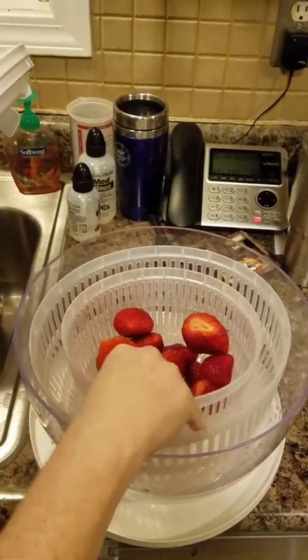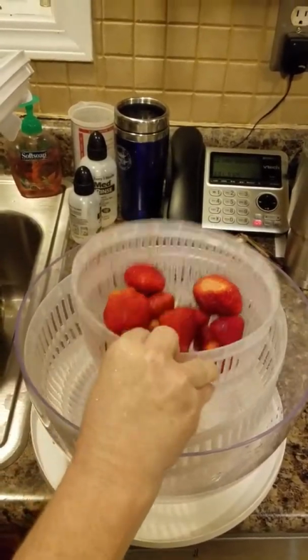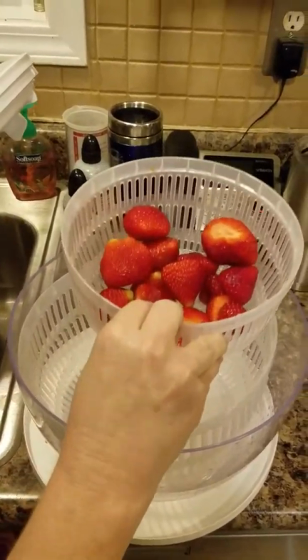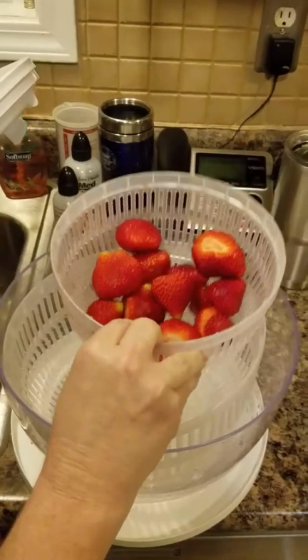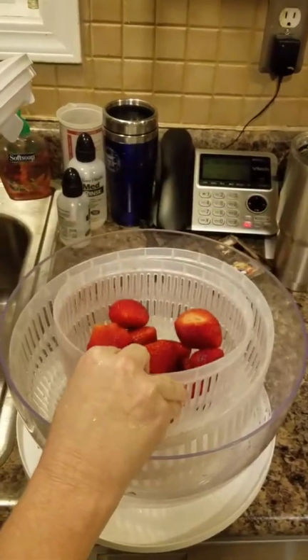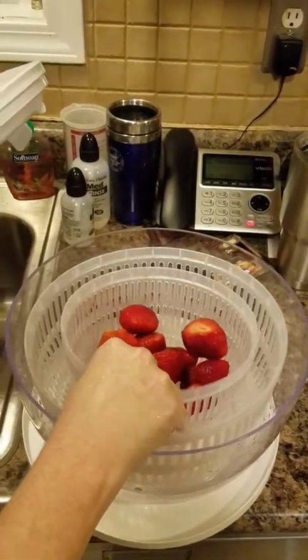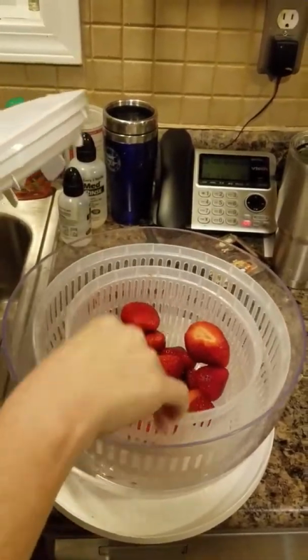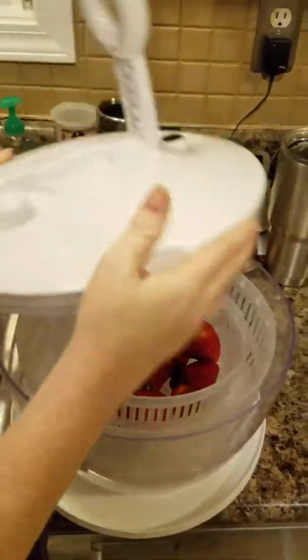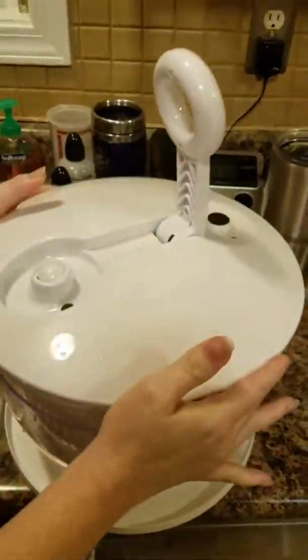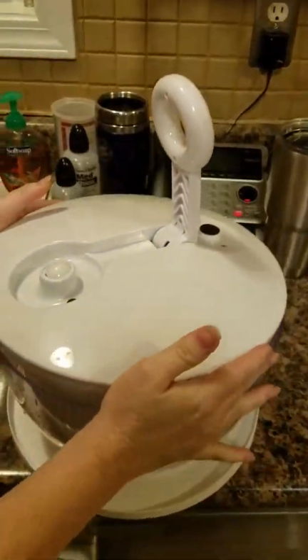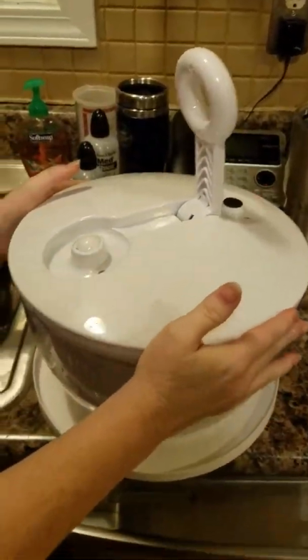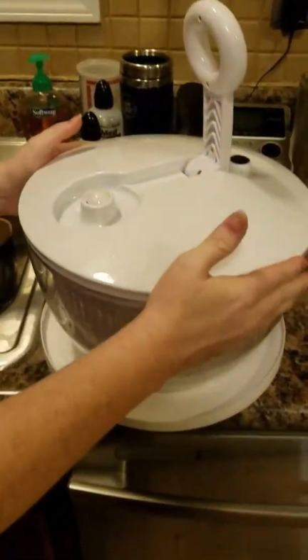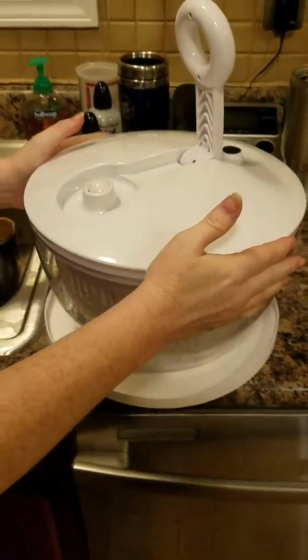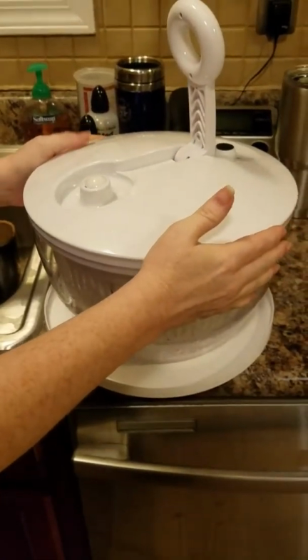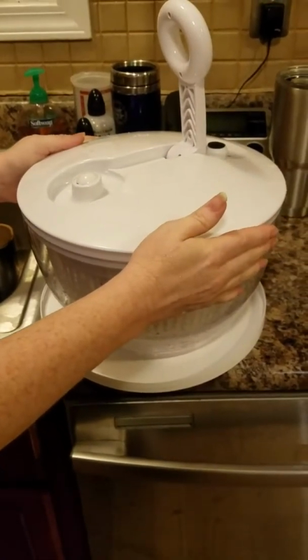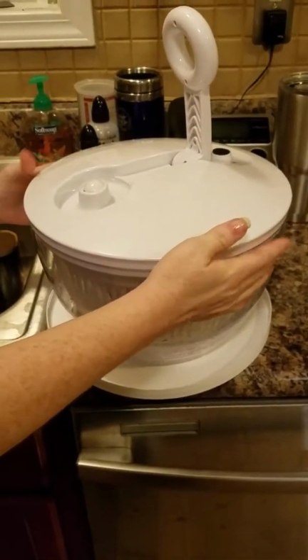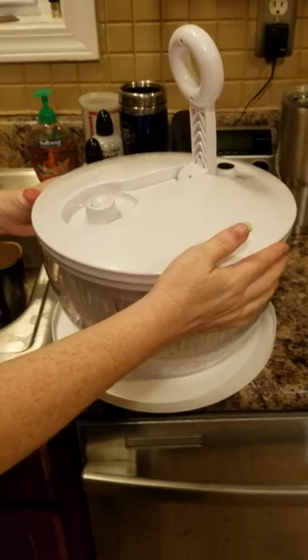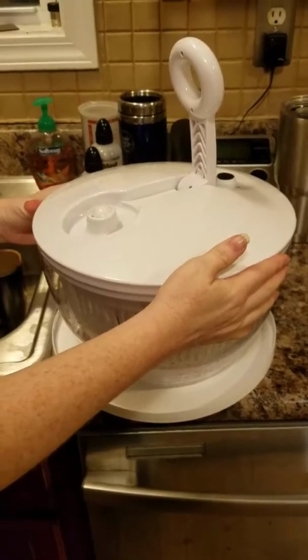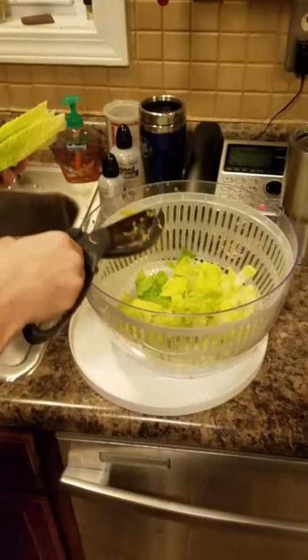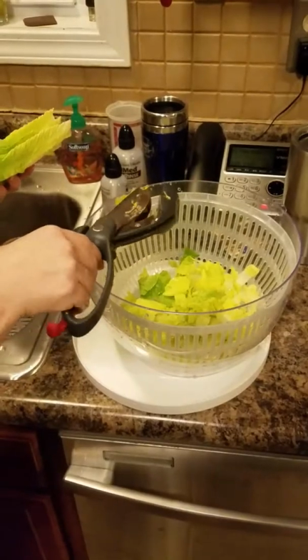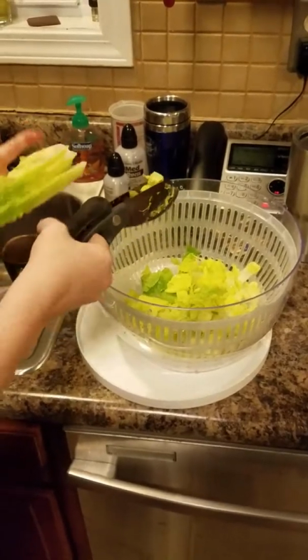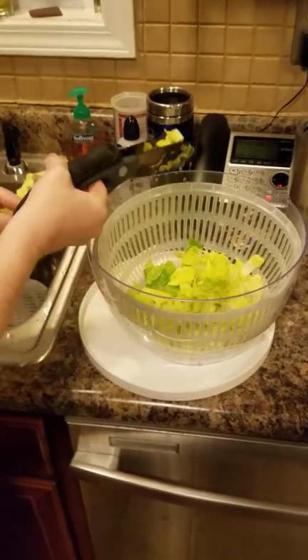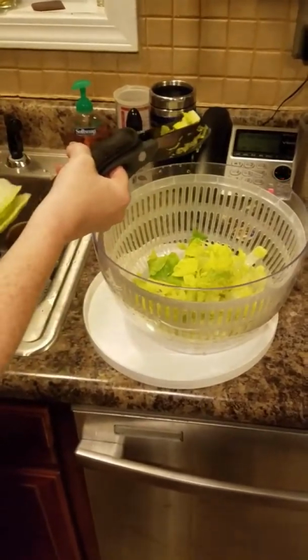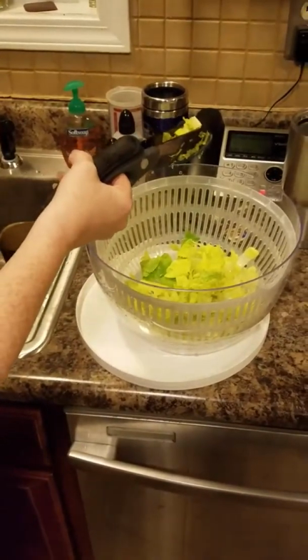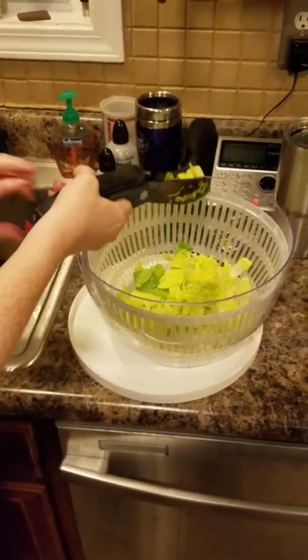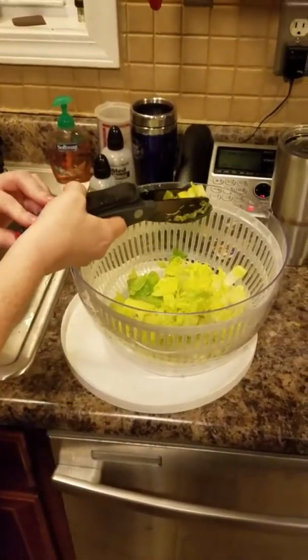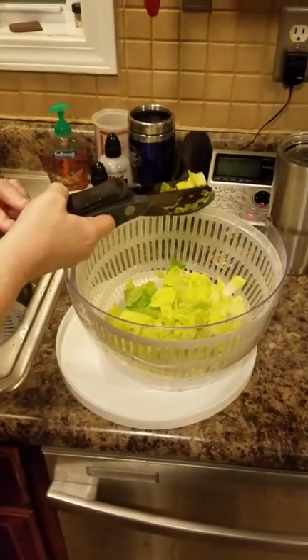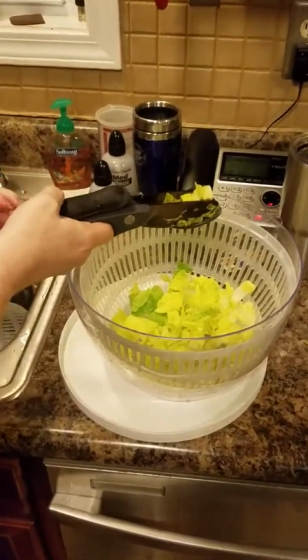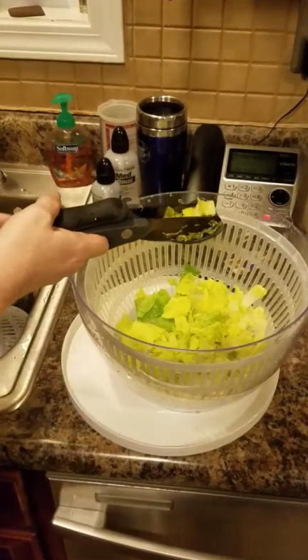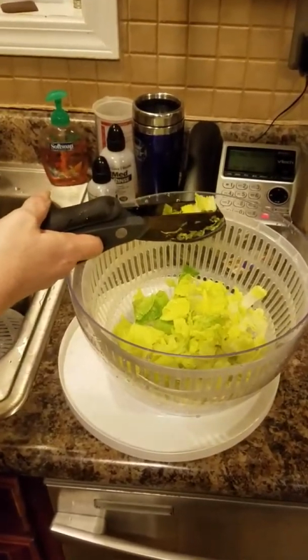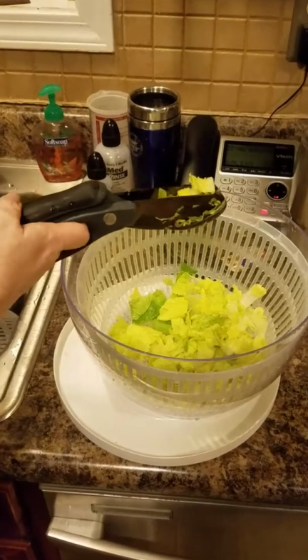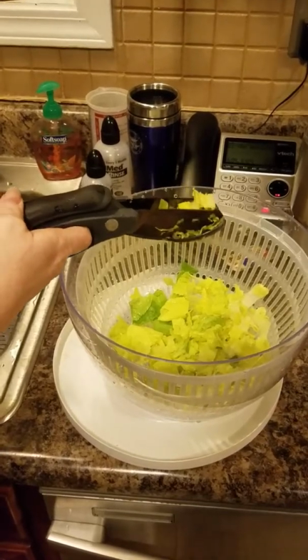Now that I've got the excess water spun off the strawberries, I'm going to show you next my romaine lettuce. I am getting my lettuce prepared here.